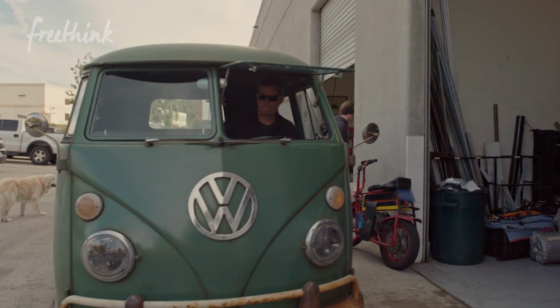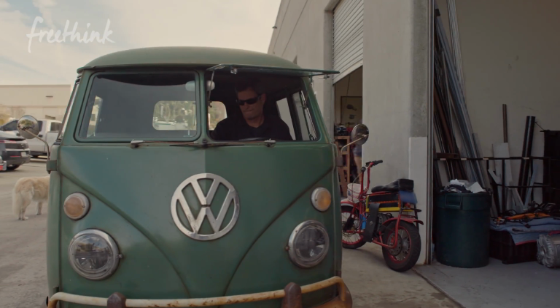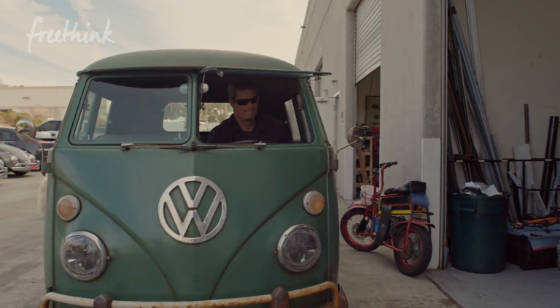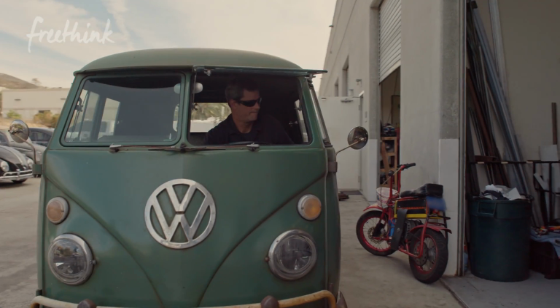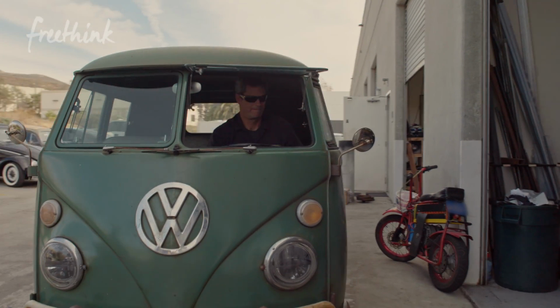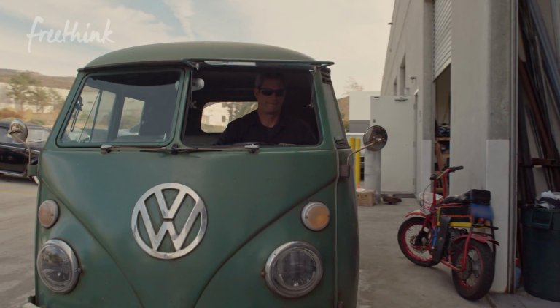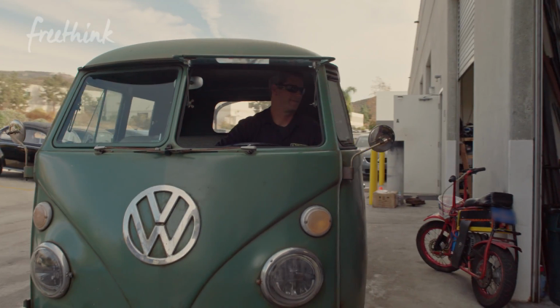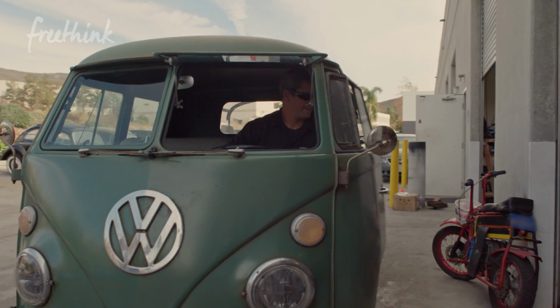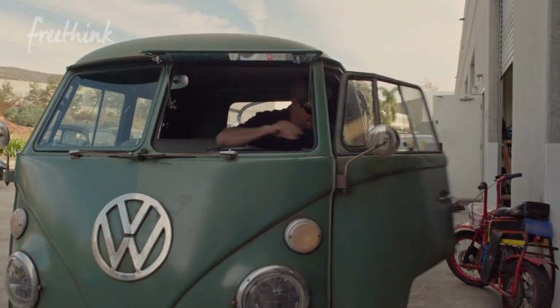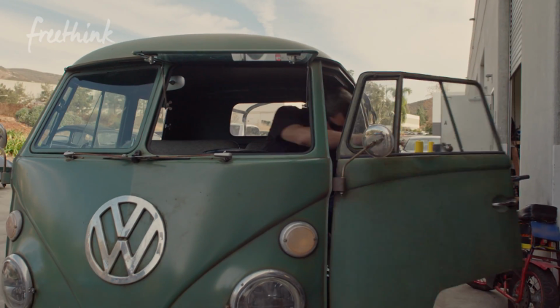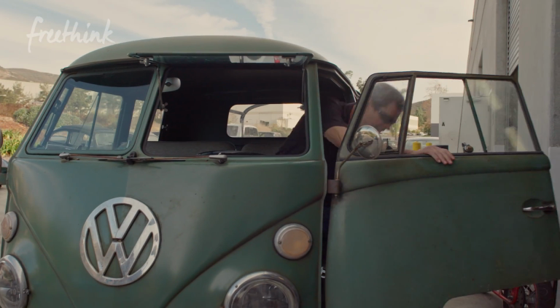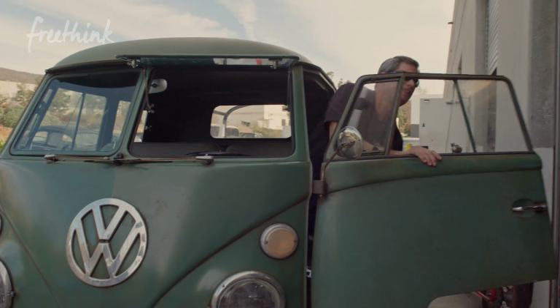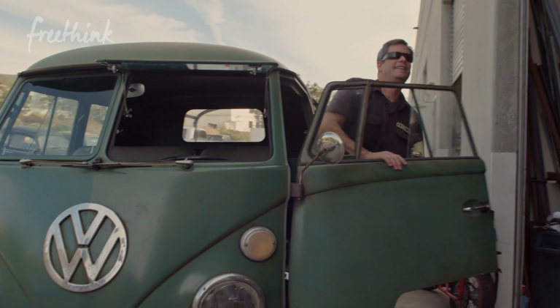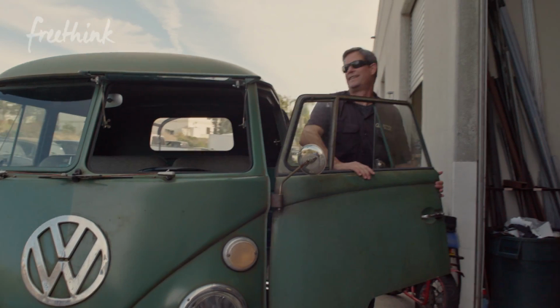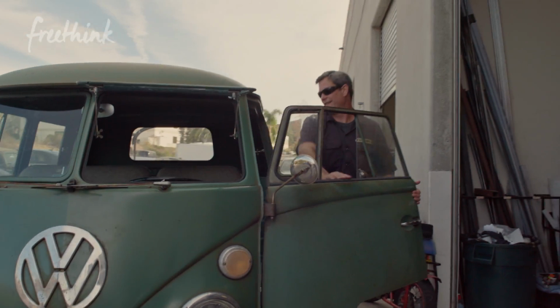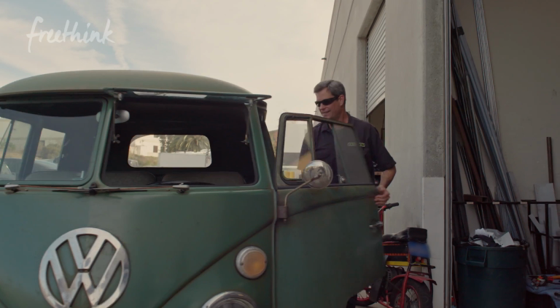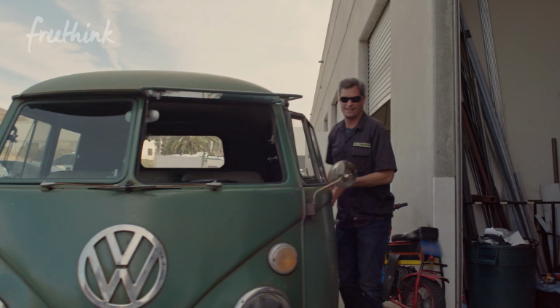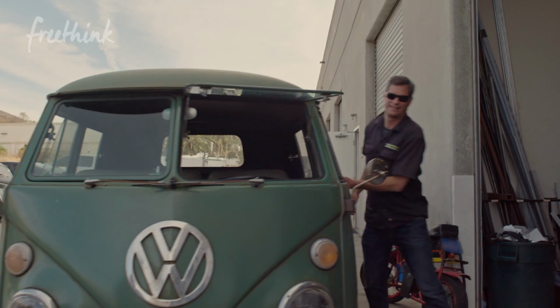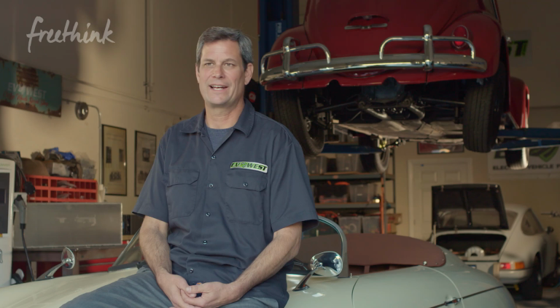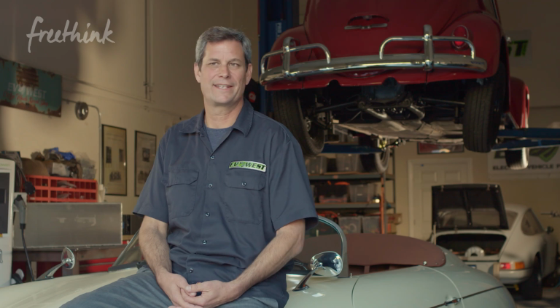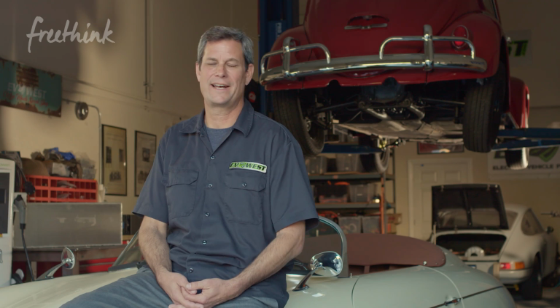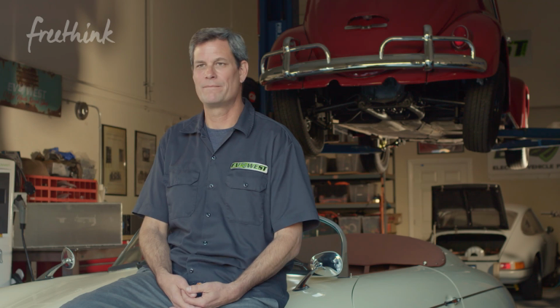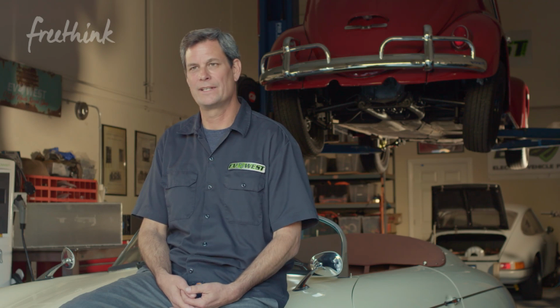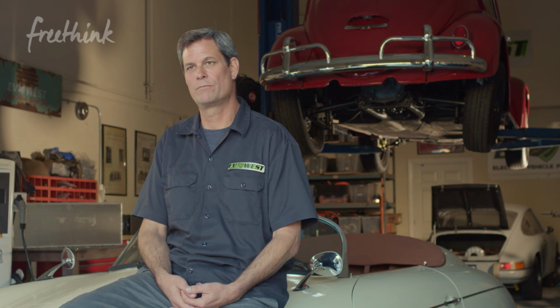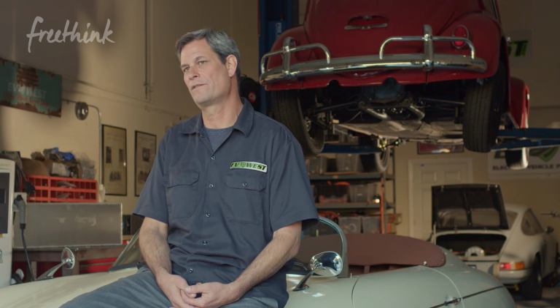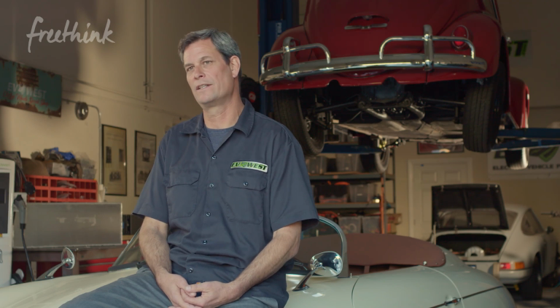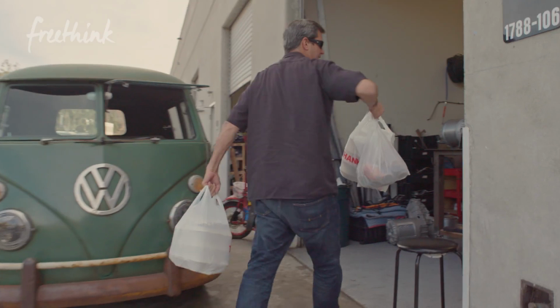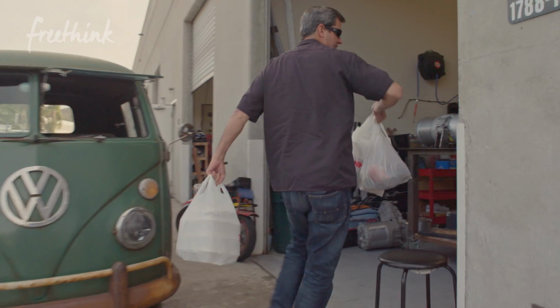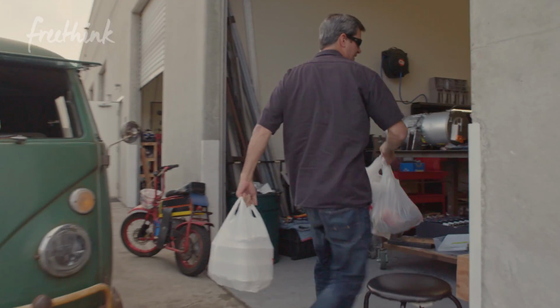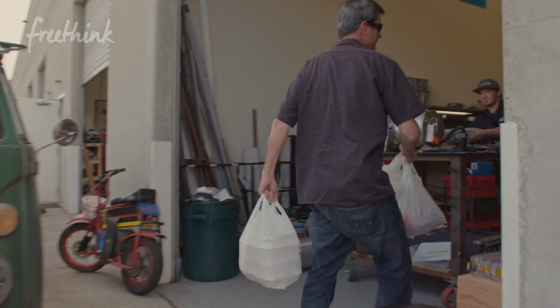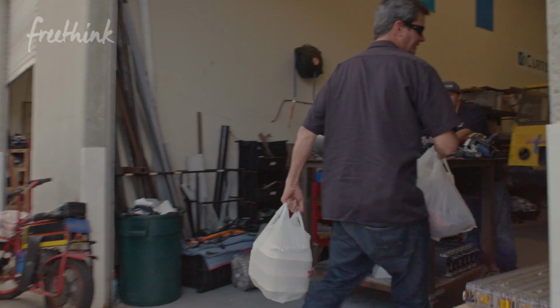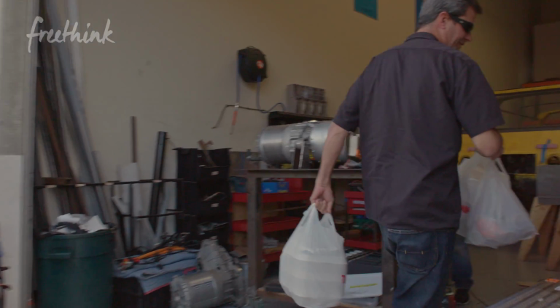My insurance company called me up and wanted to cancel my policy because I have 22 cars. I can't stop — it's too much fun. It is literally too much fun.